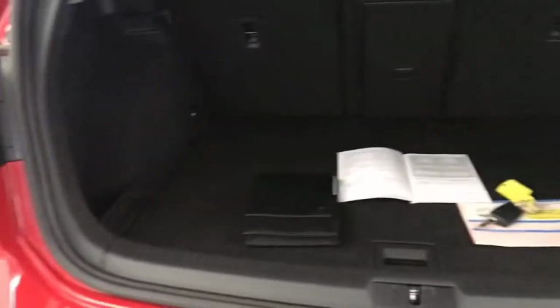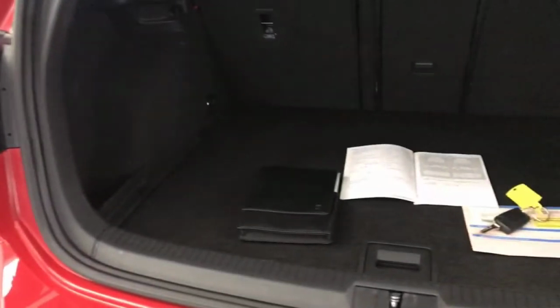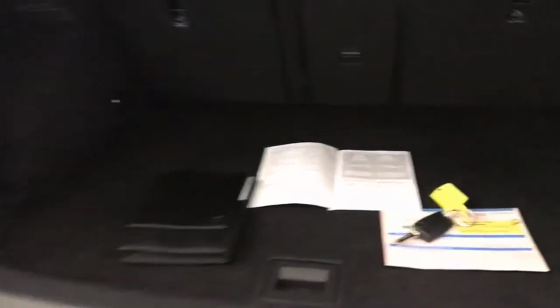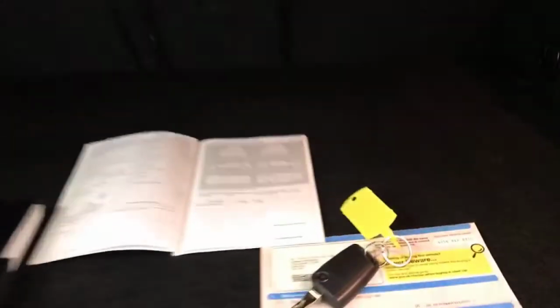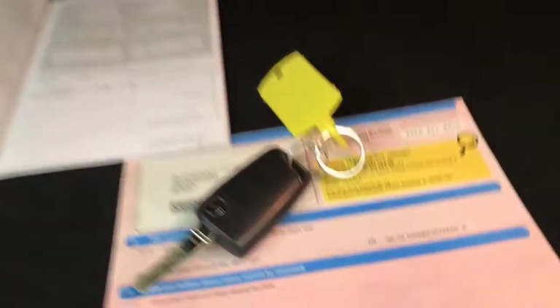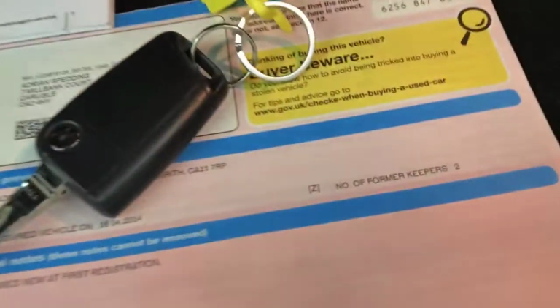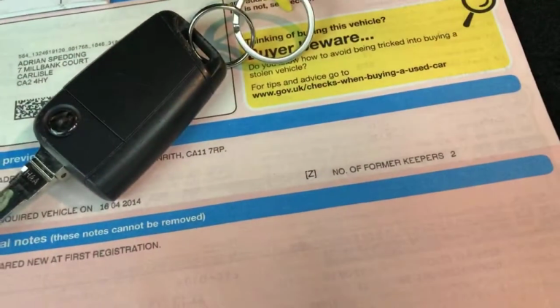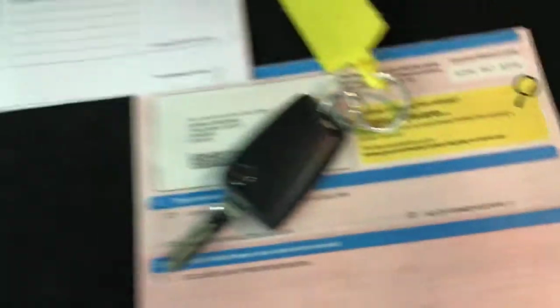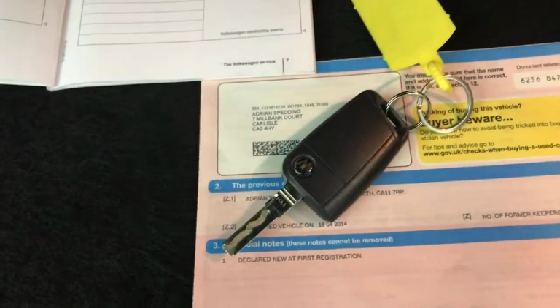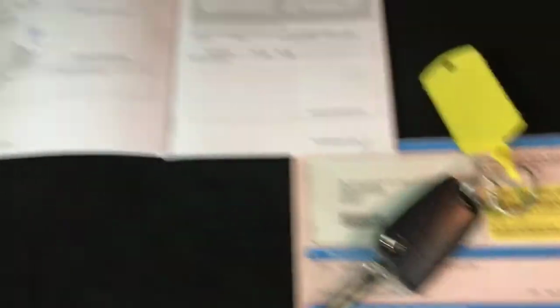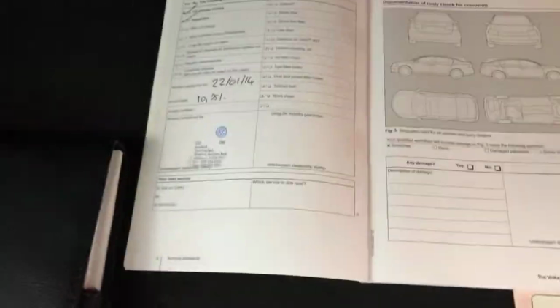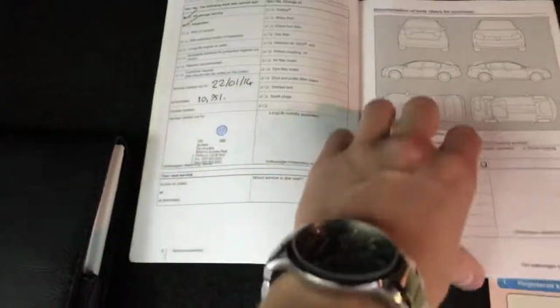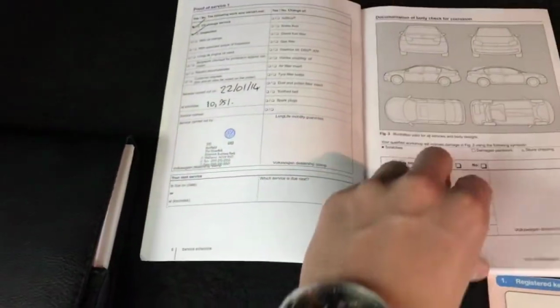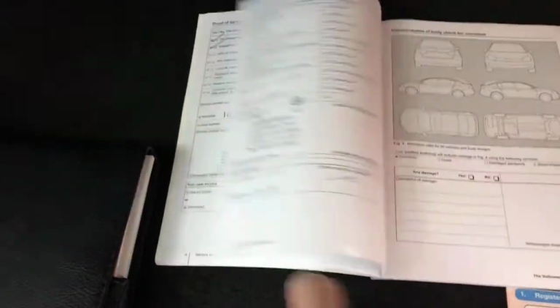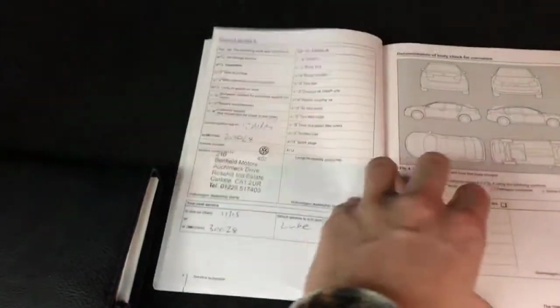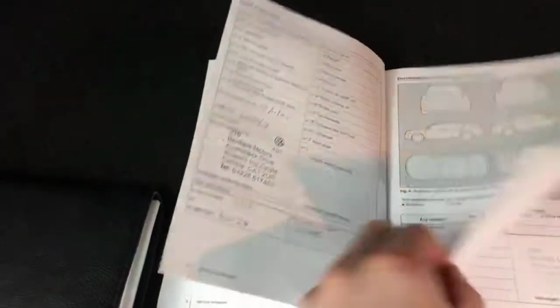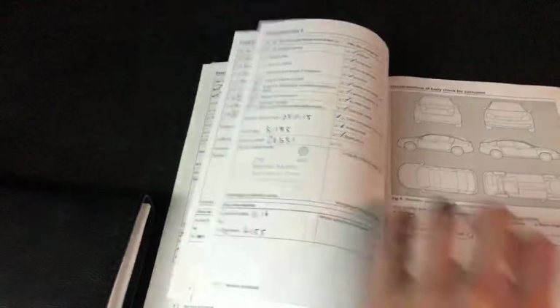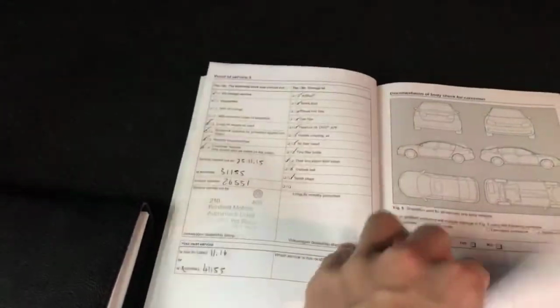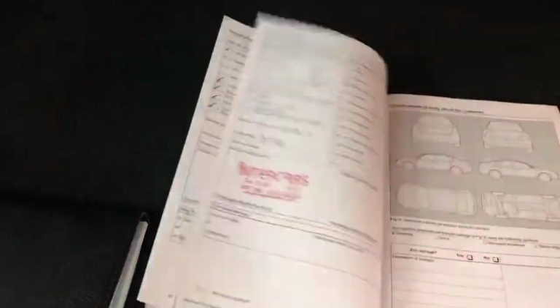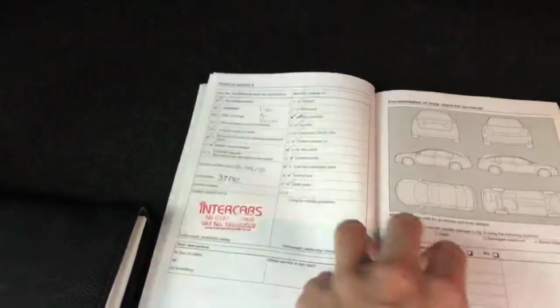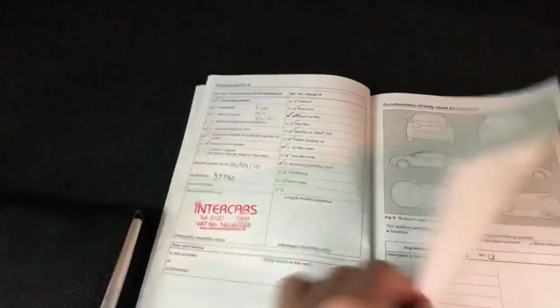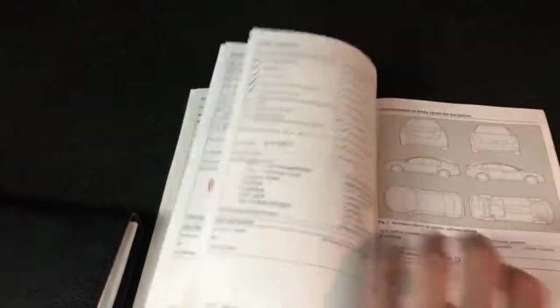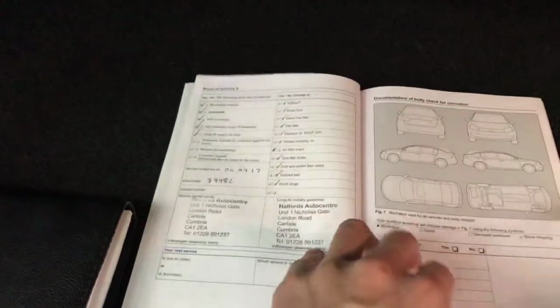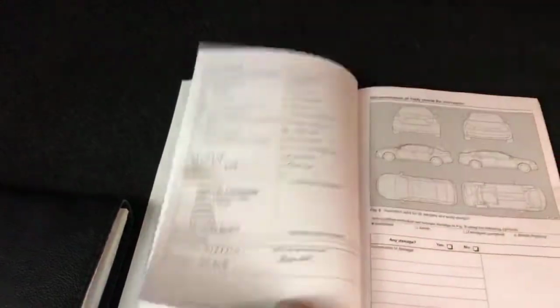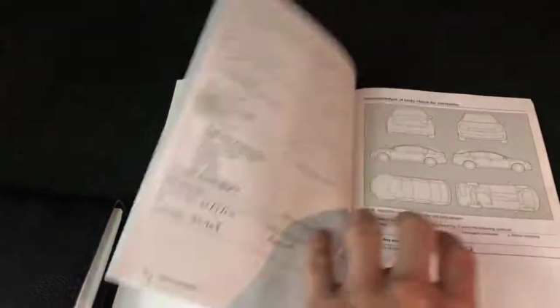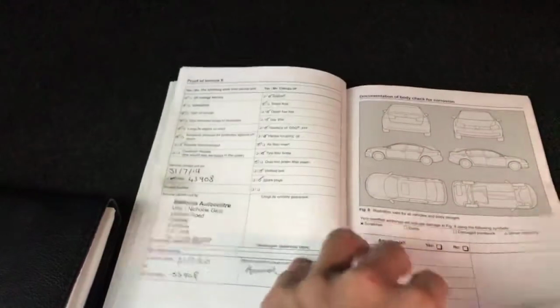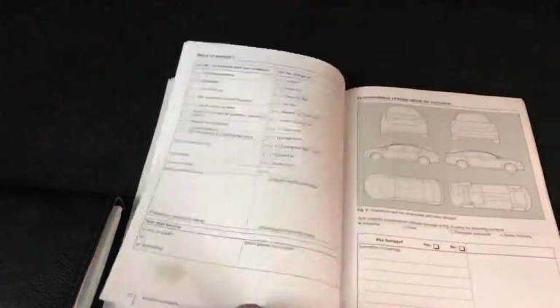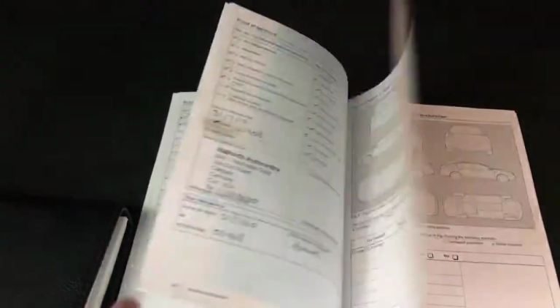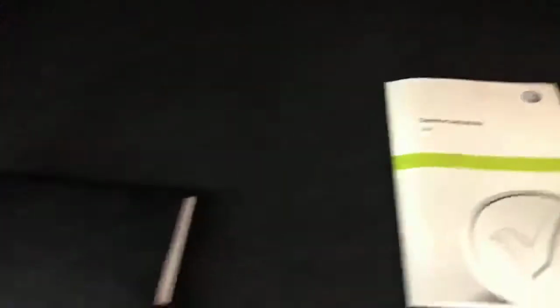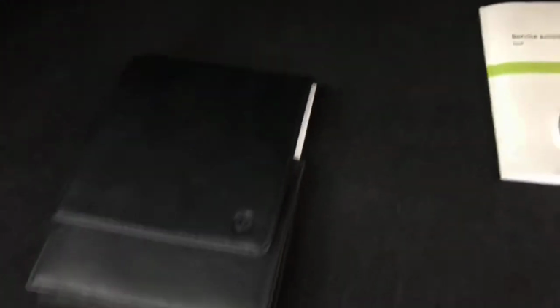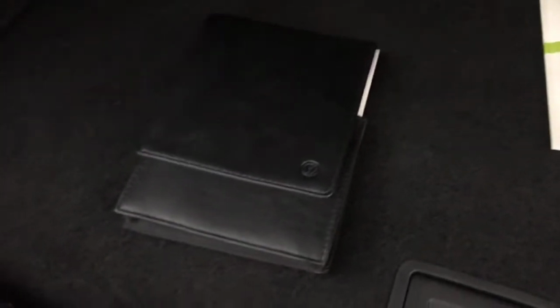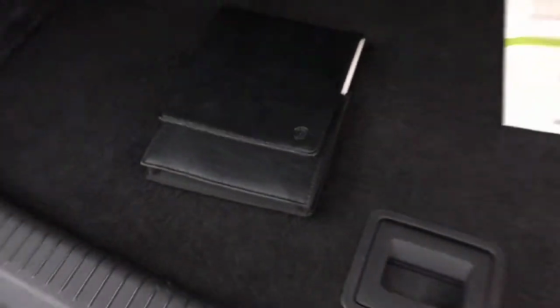Decent-sized boot there. It's got two remote keys. As you can see here, it's got plenty of stamped service history in the boot there. And all the handbooks are present.